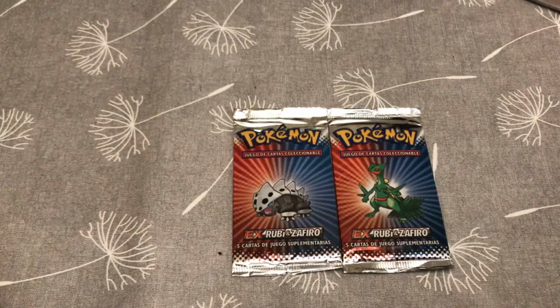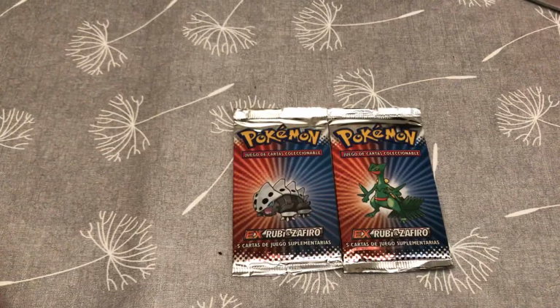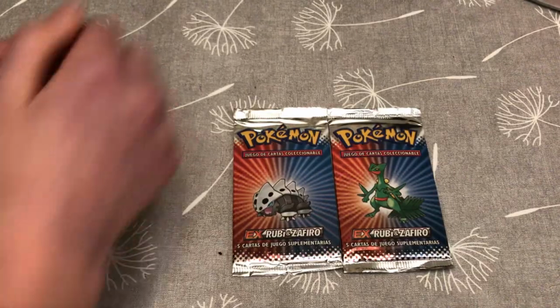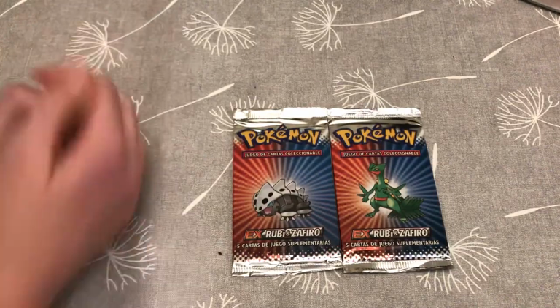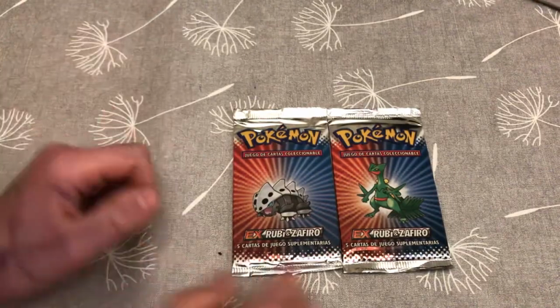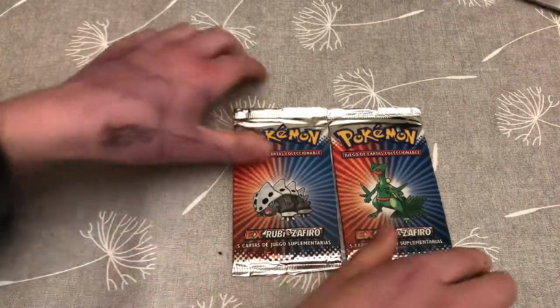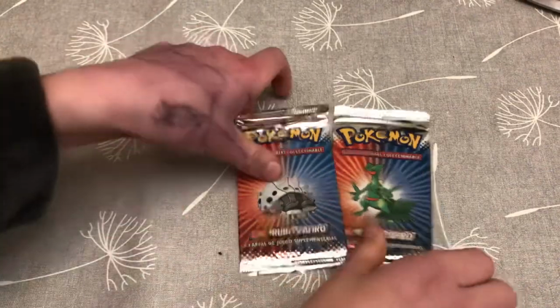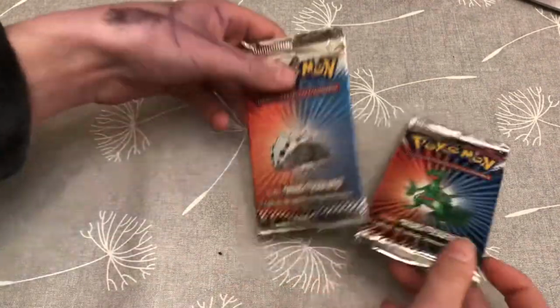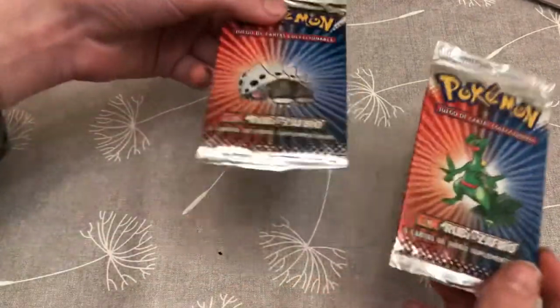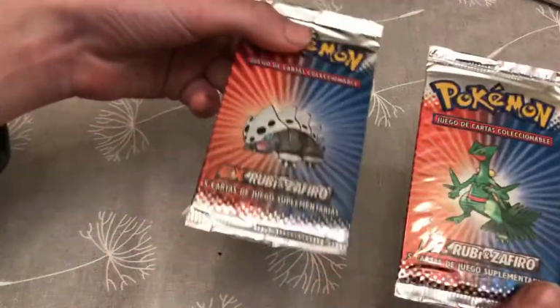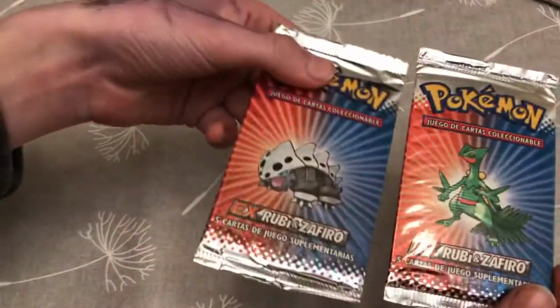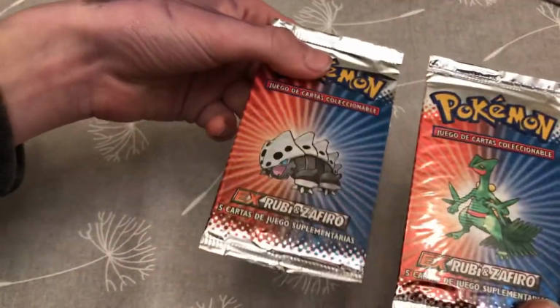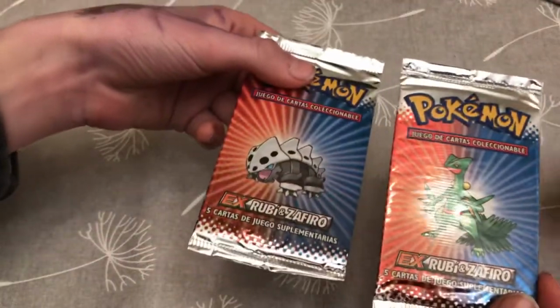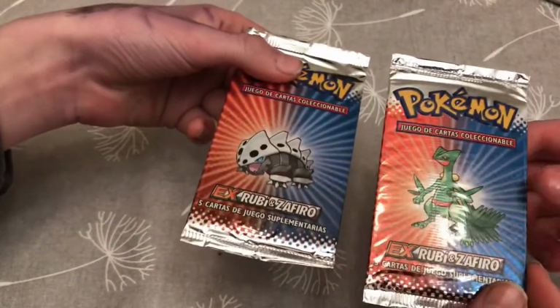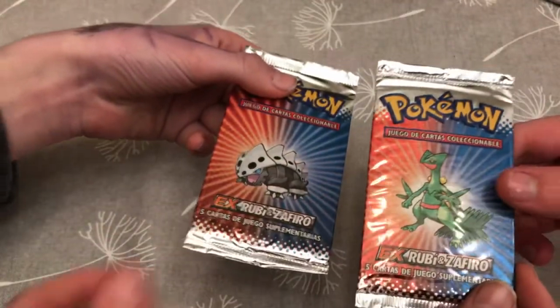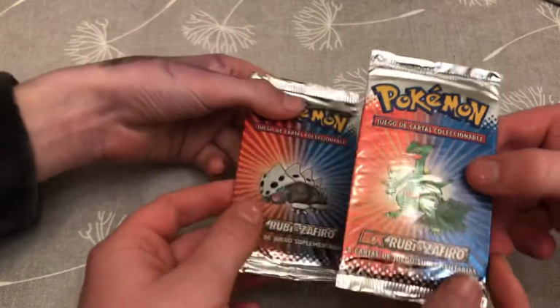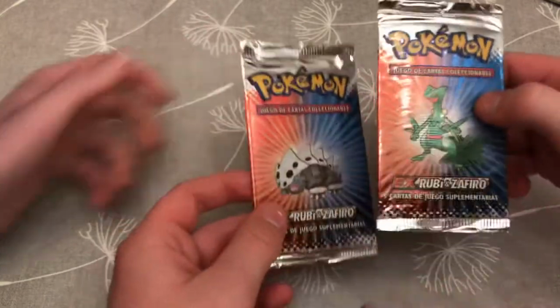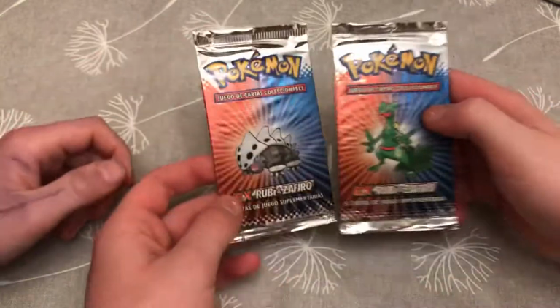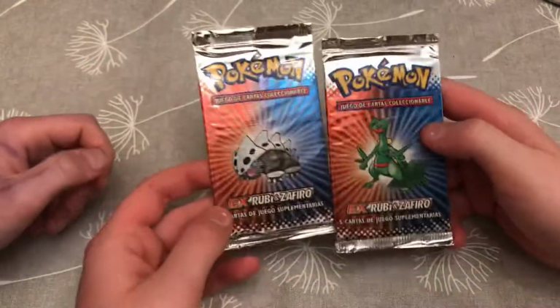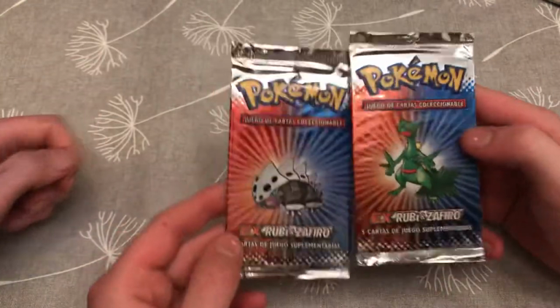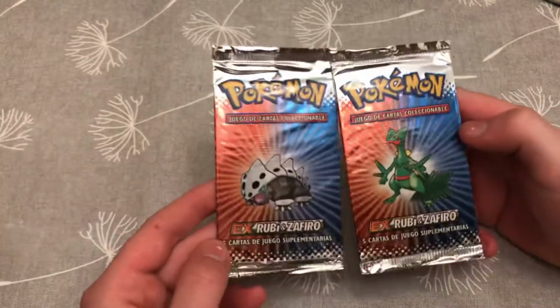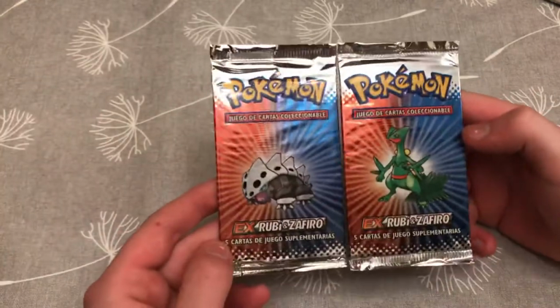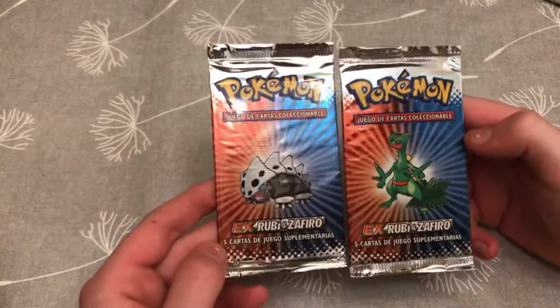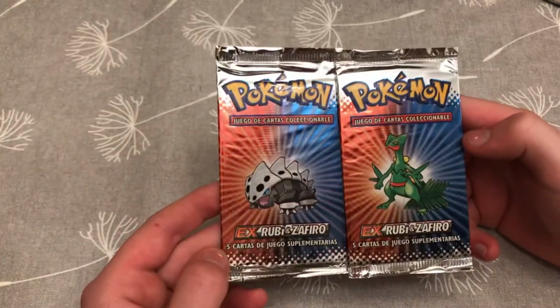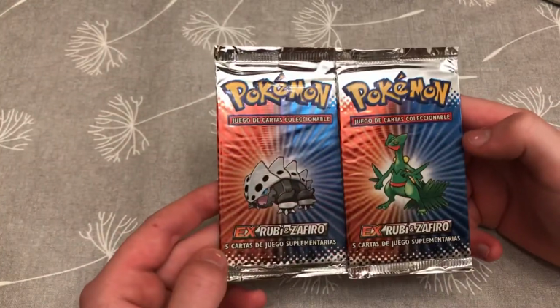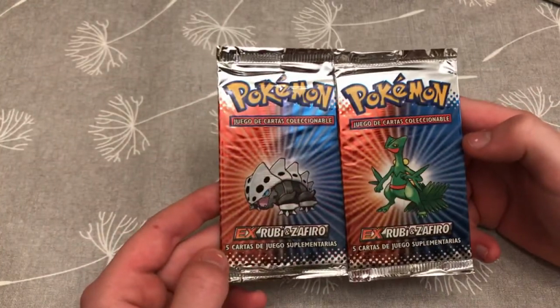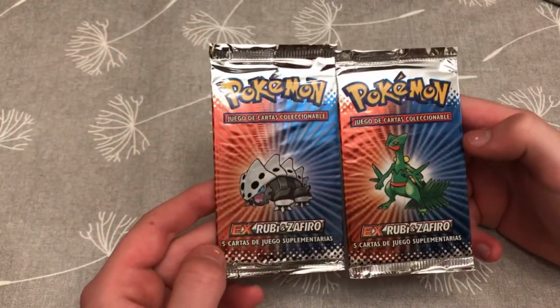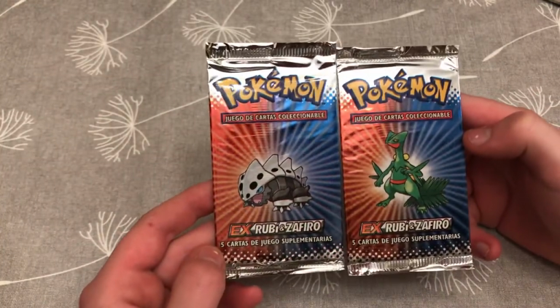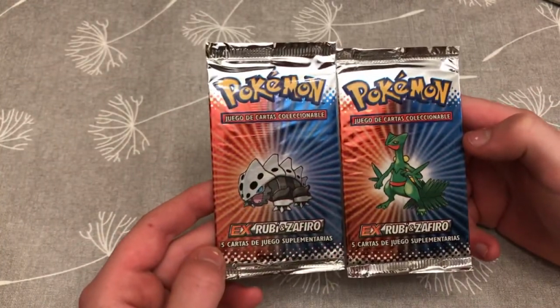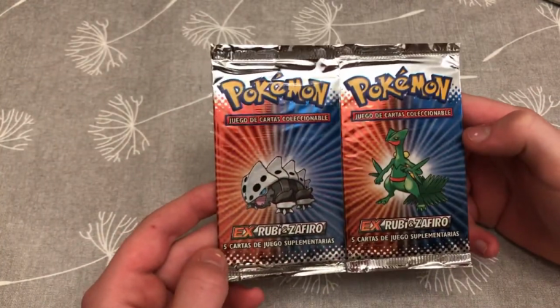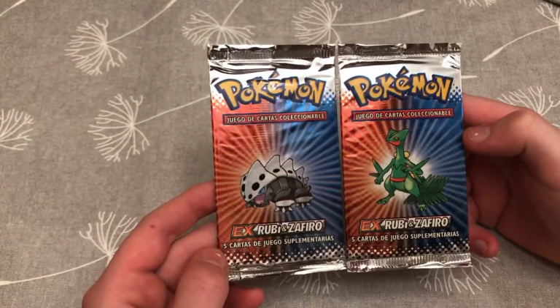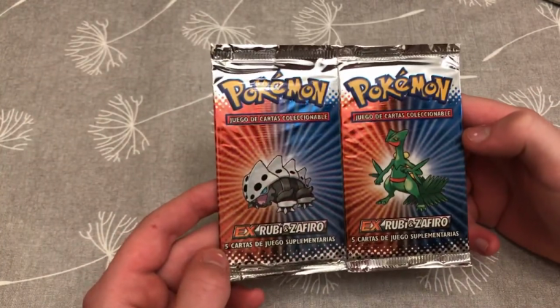Hi guys, welcome back to another video. Today we have two vintage packs — these are 2003 Spanish EX Ruby and Sapphire packs.